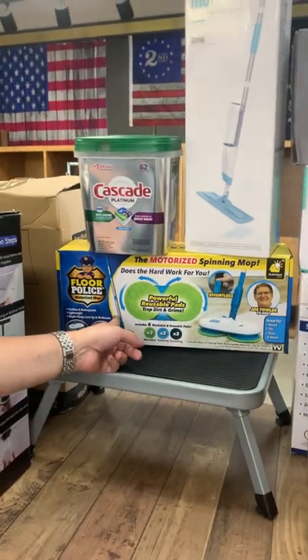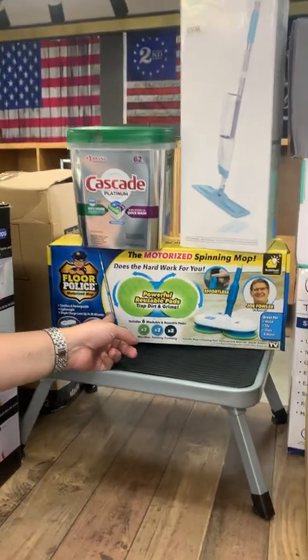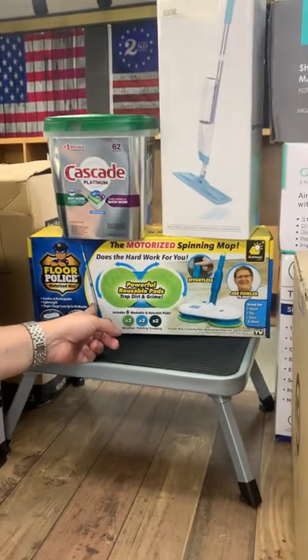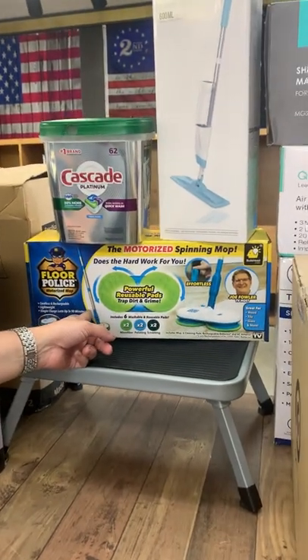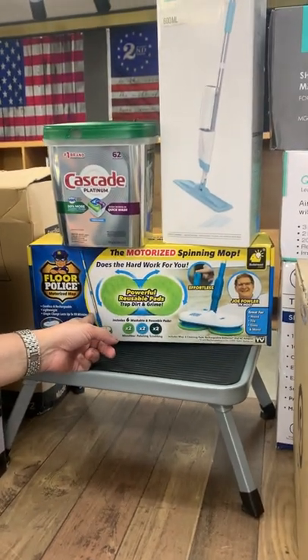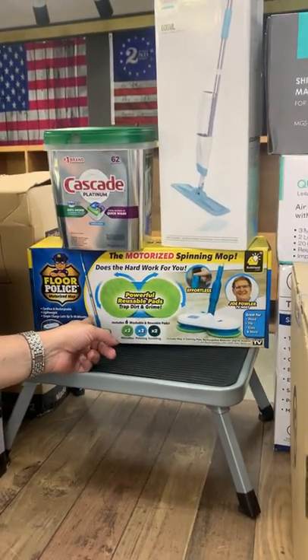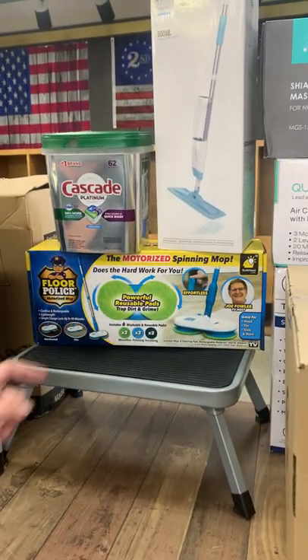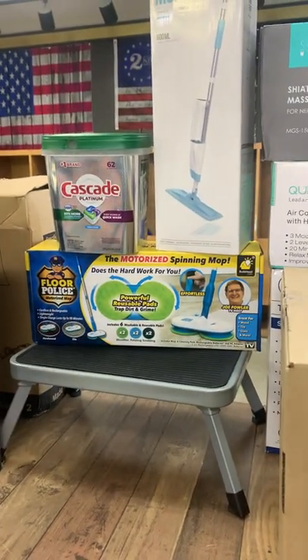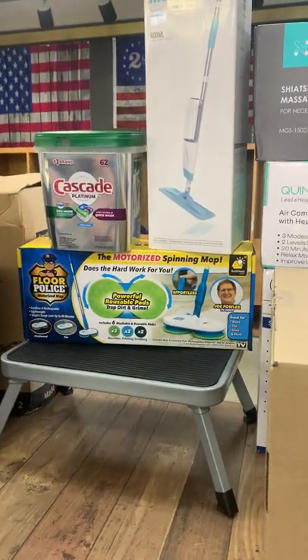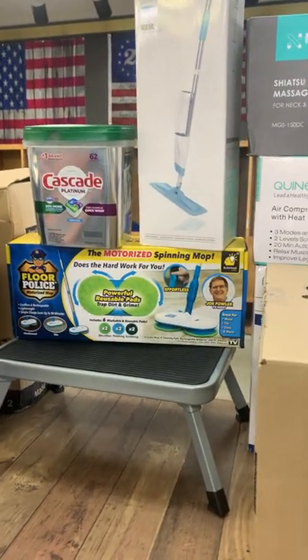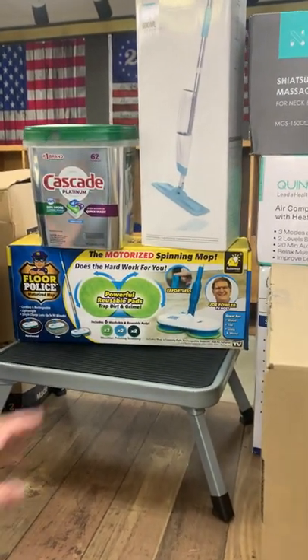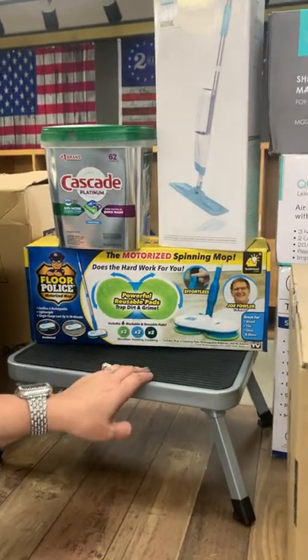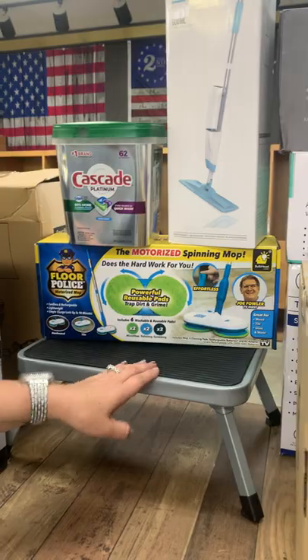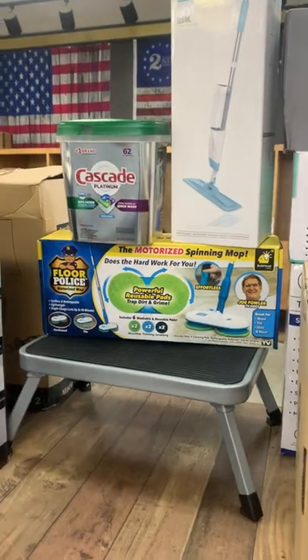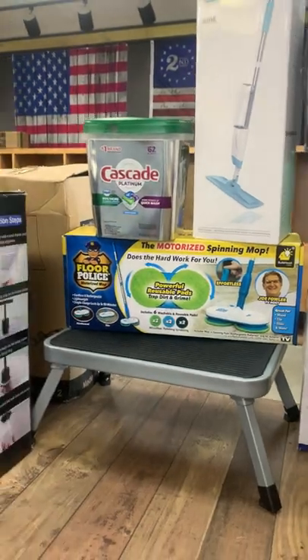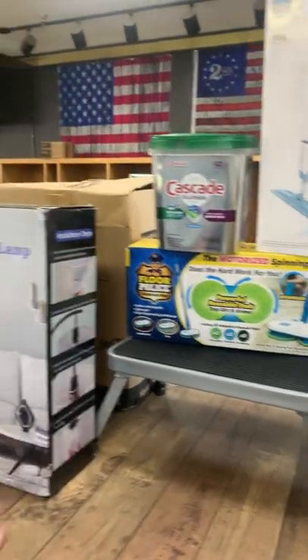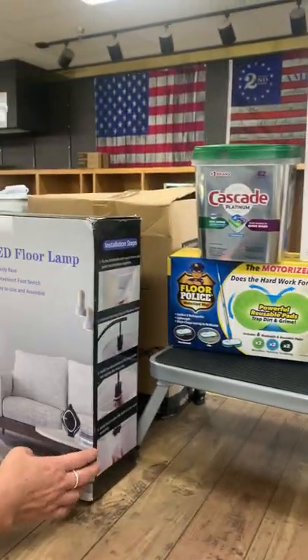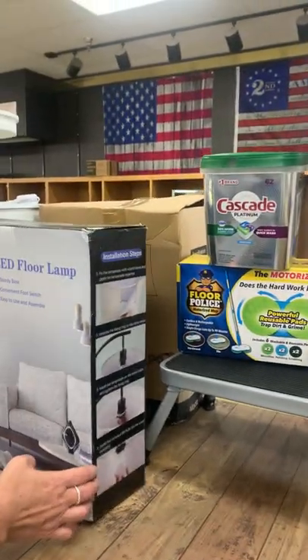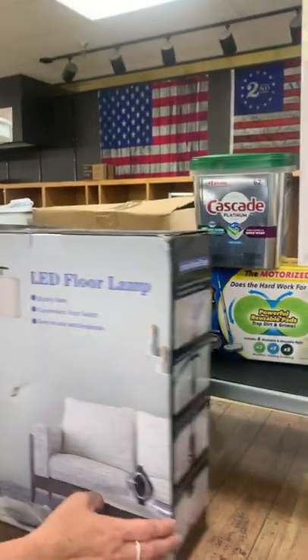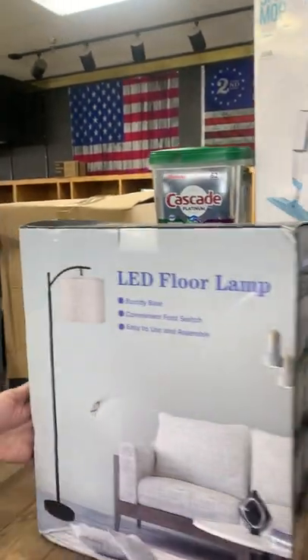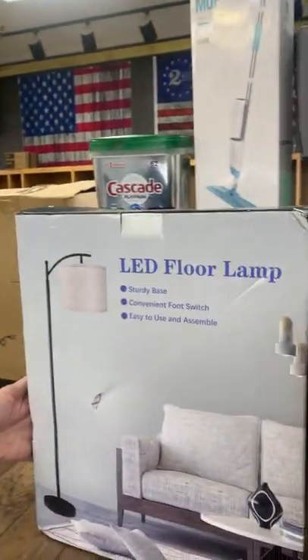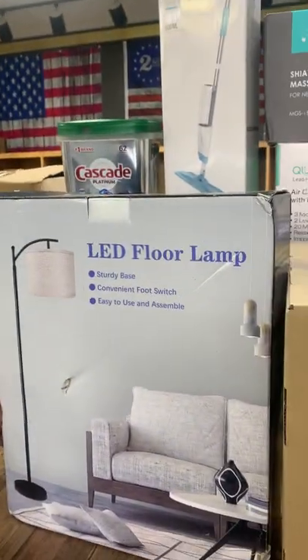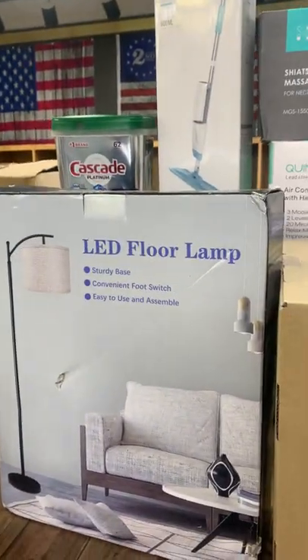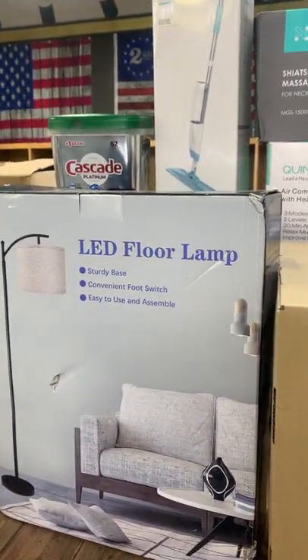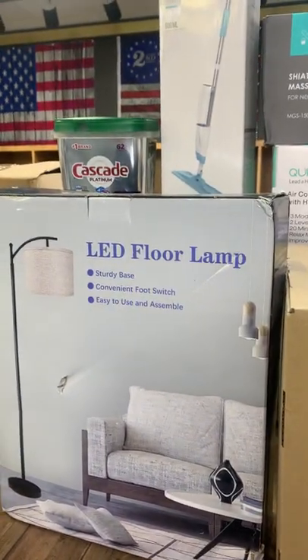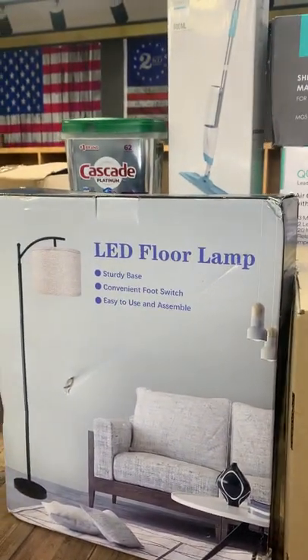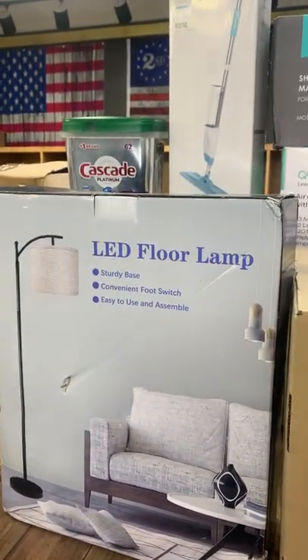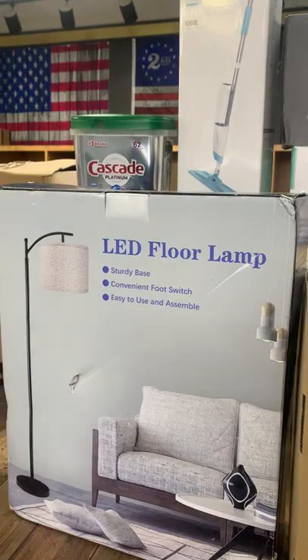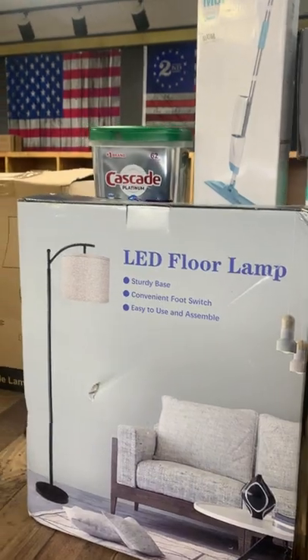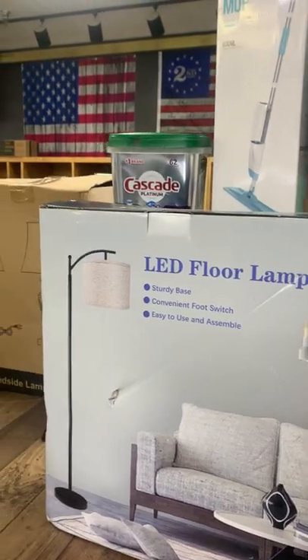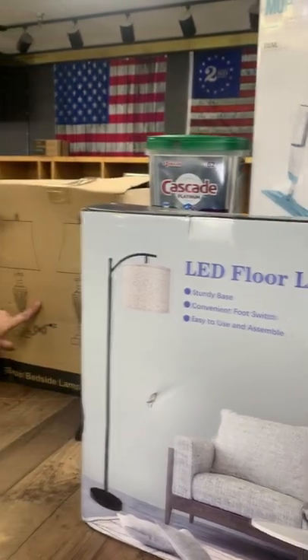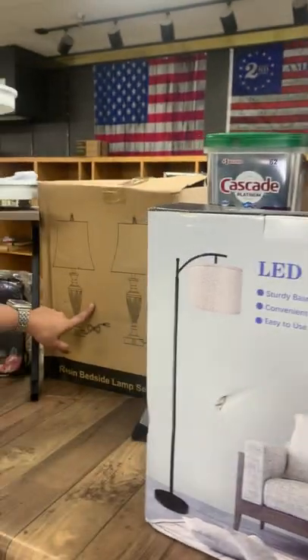As seen on TV — a spinning mop, a step stool, an LED floor lamp, and some lamps.